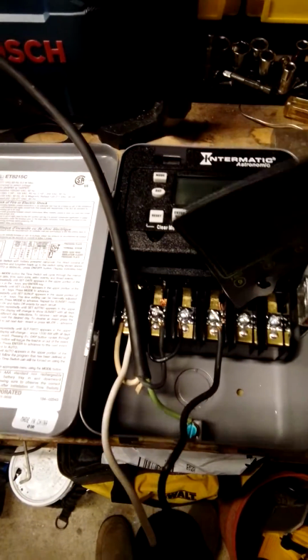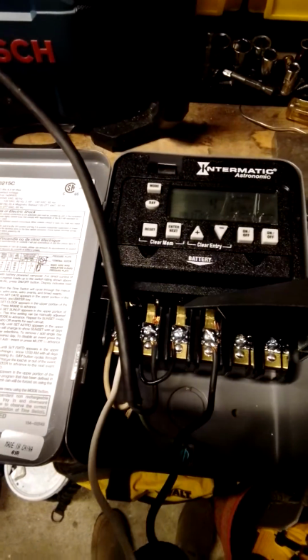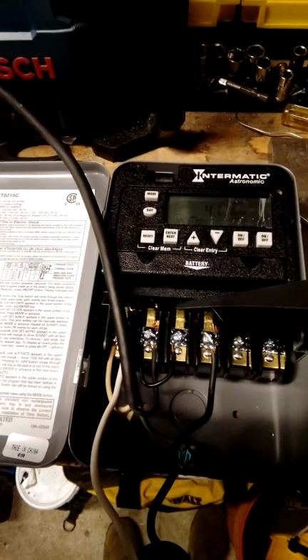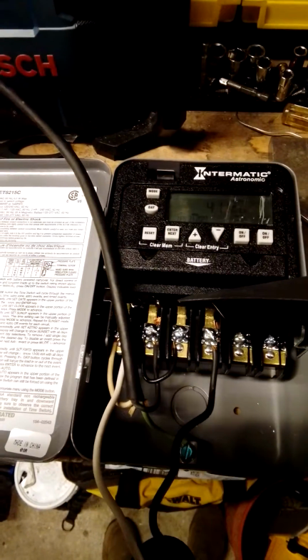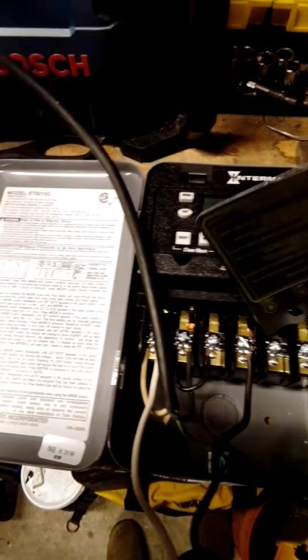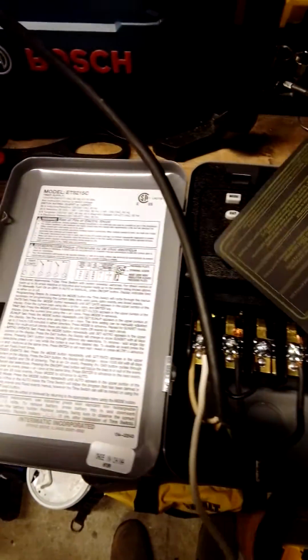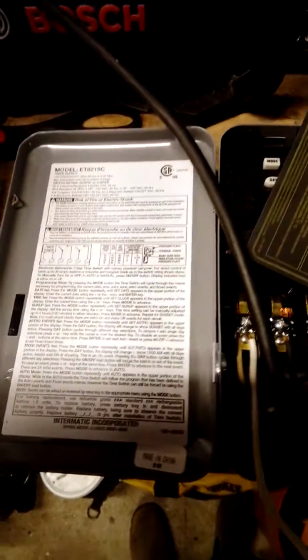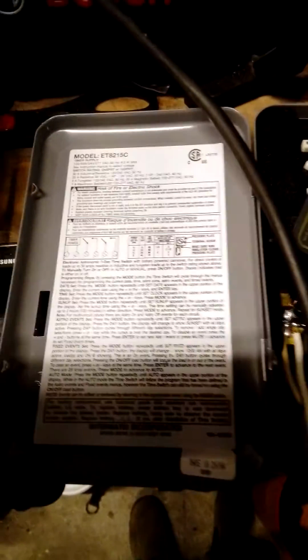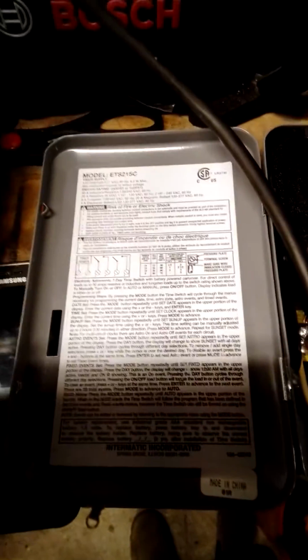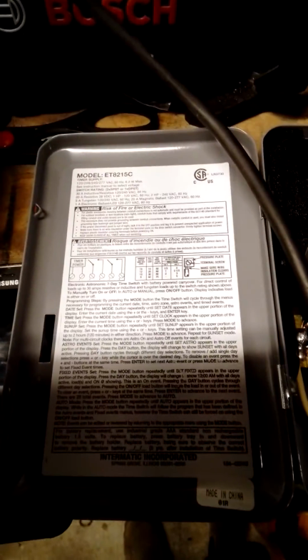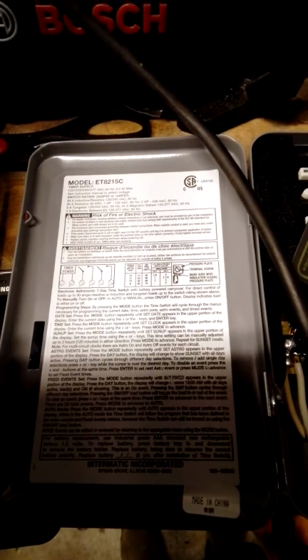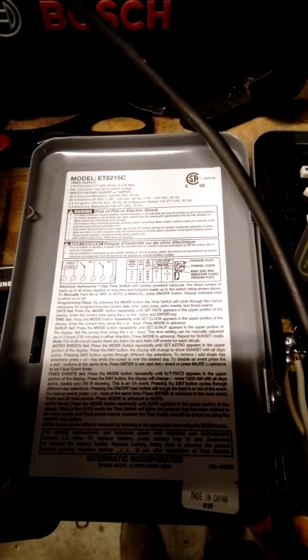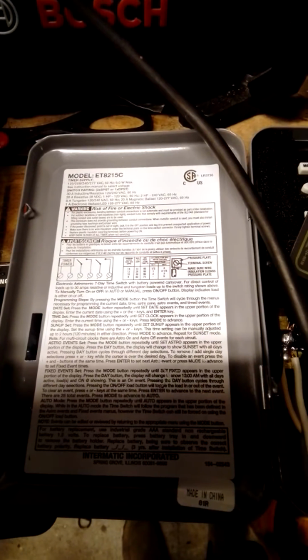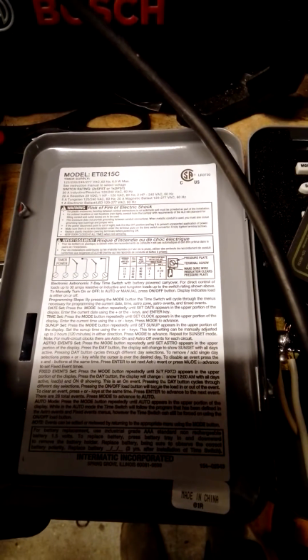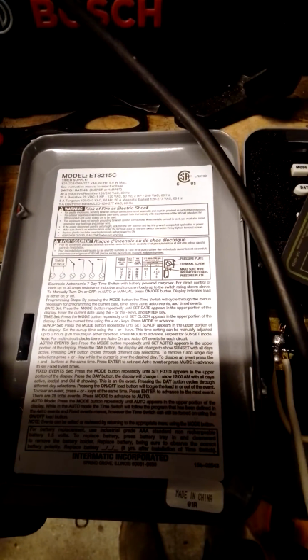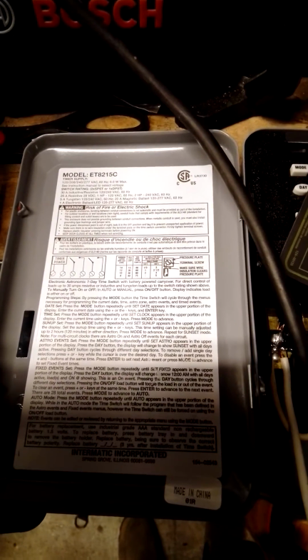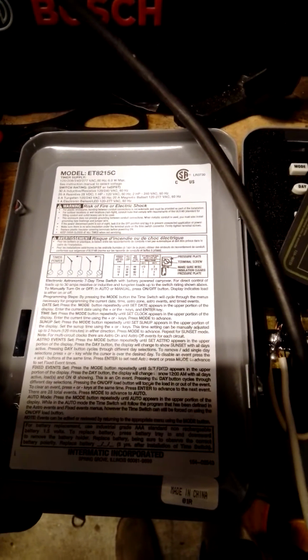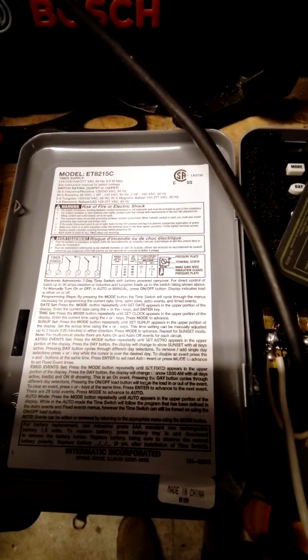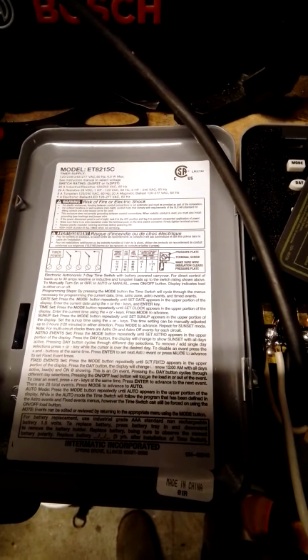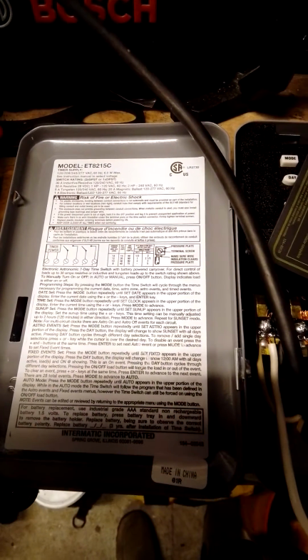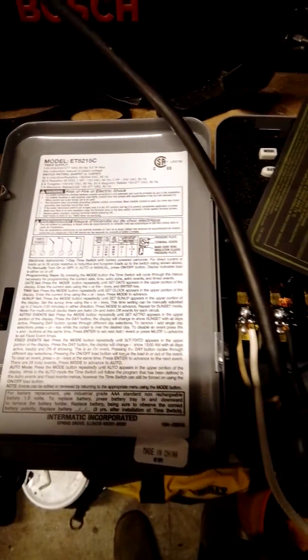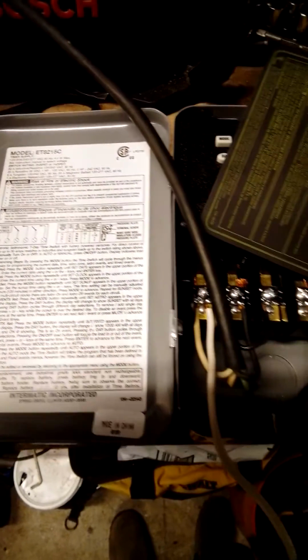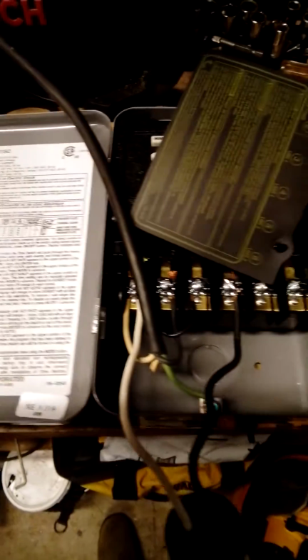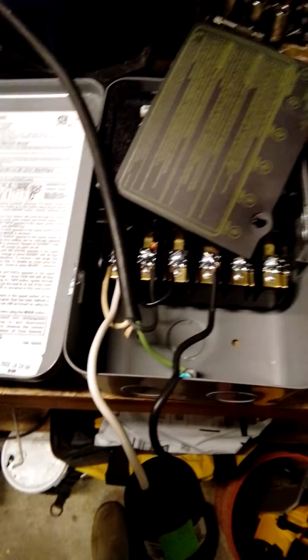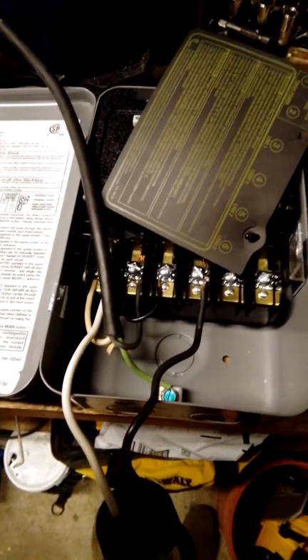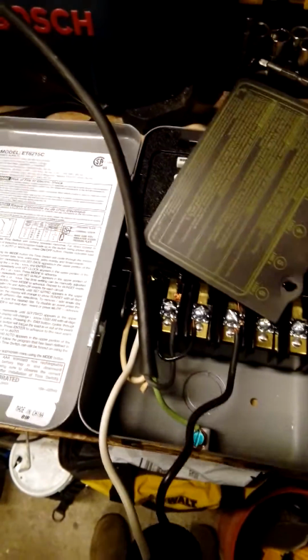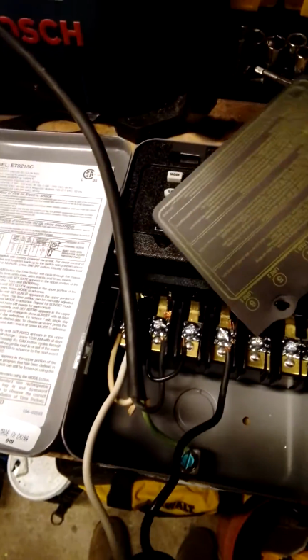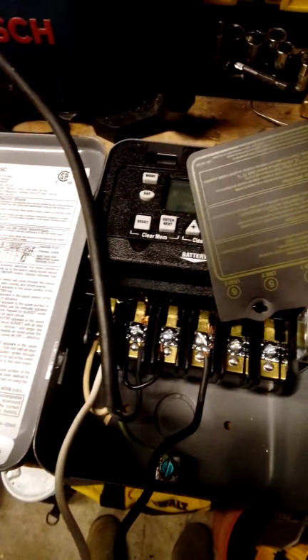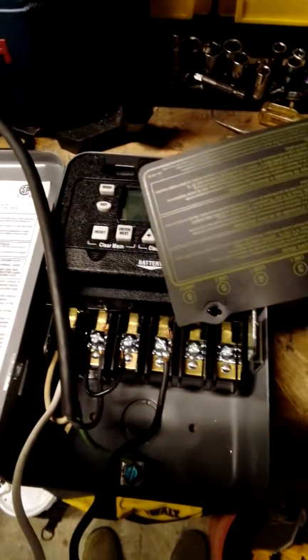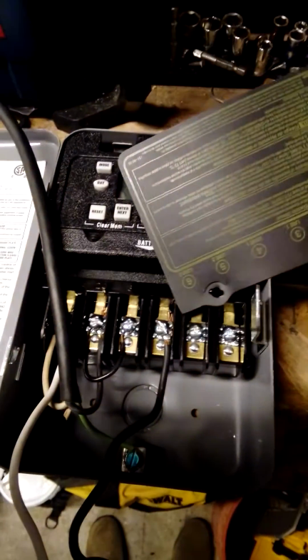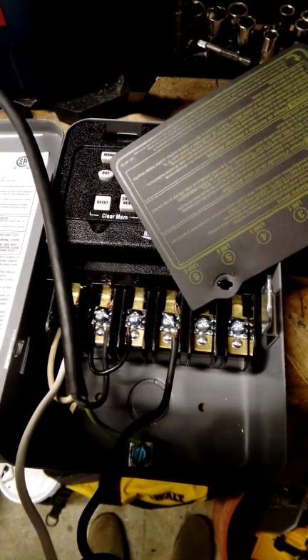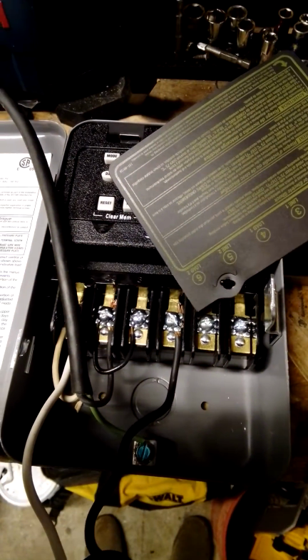We have the Intermatic Model ET8215C. It's a two-circuit timer. I'm just going to show a brief video of how I wired it up.